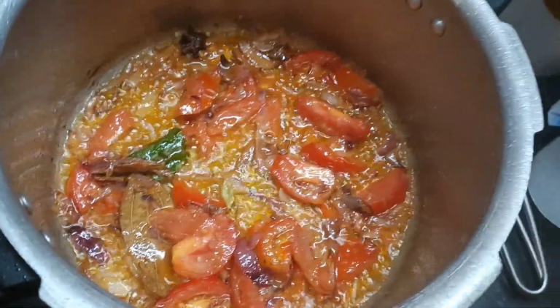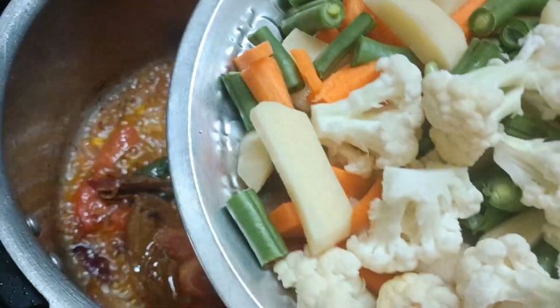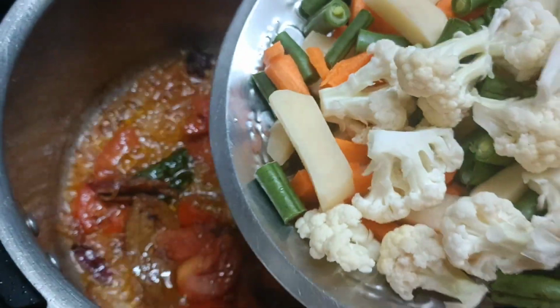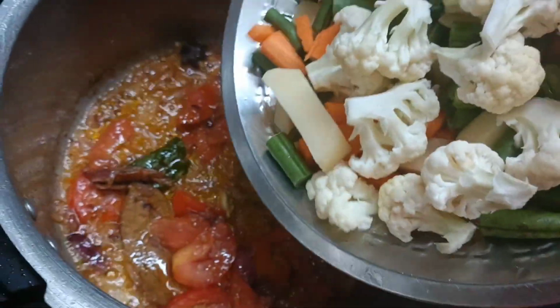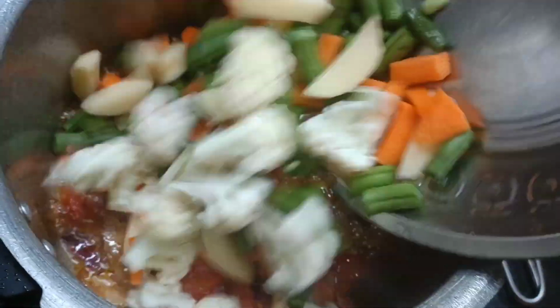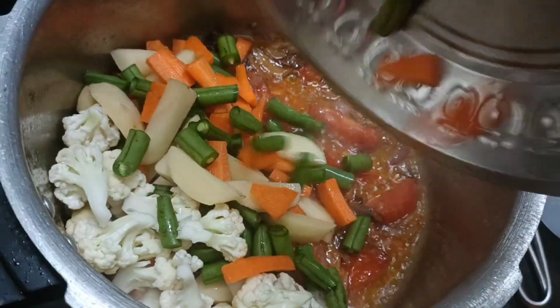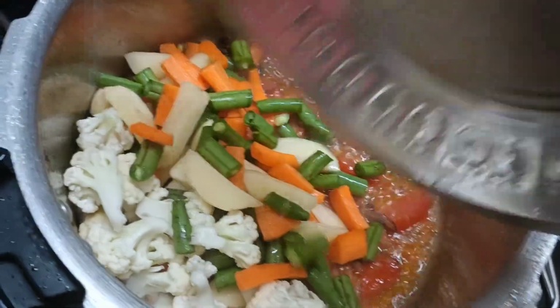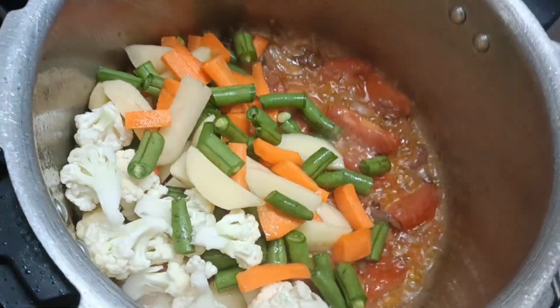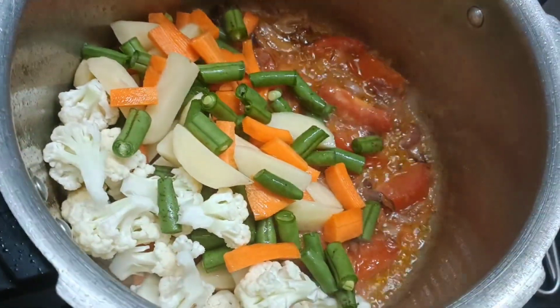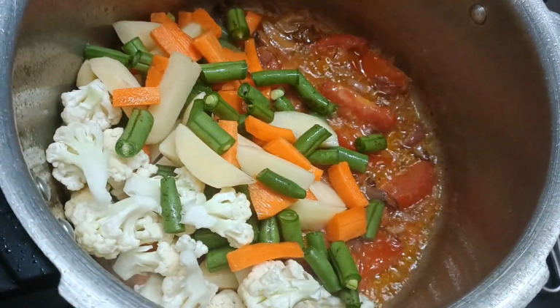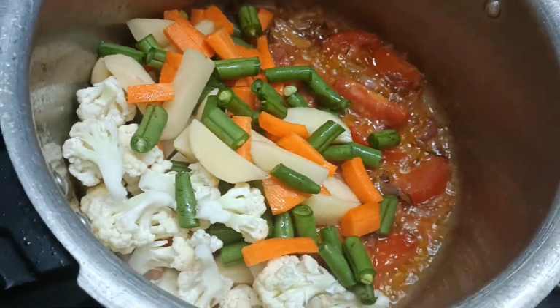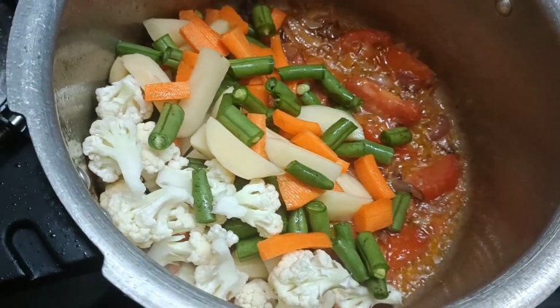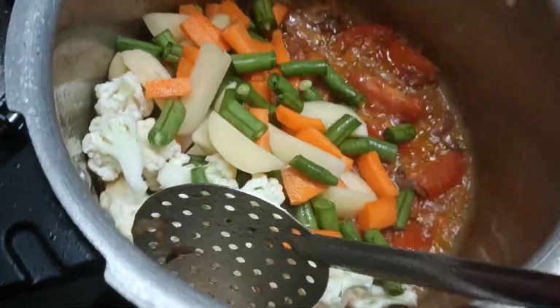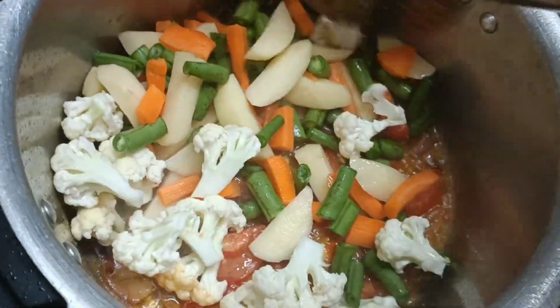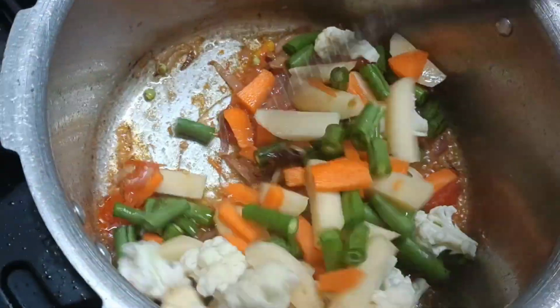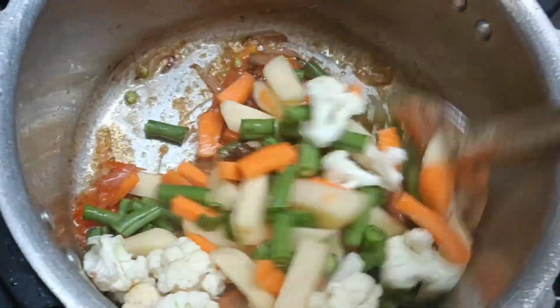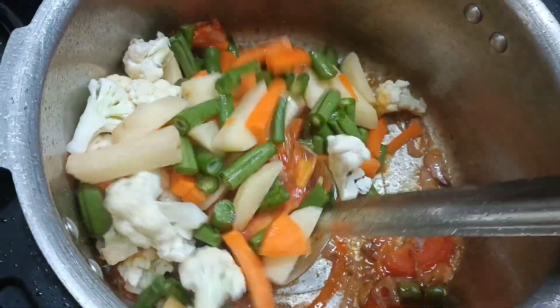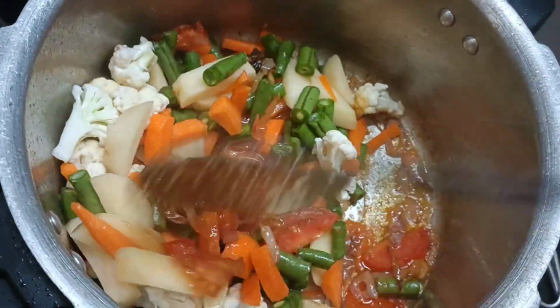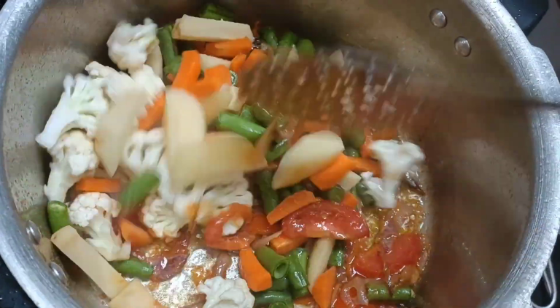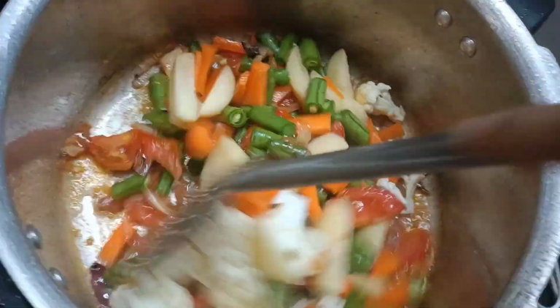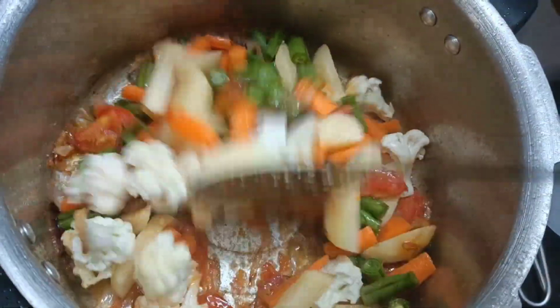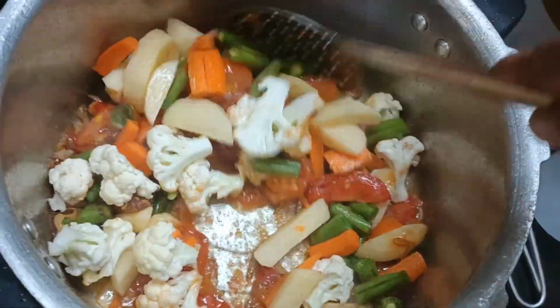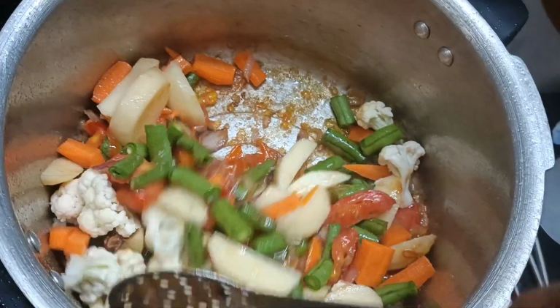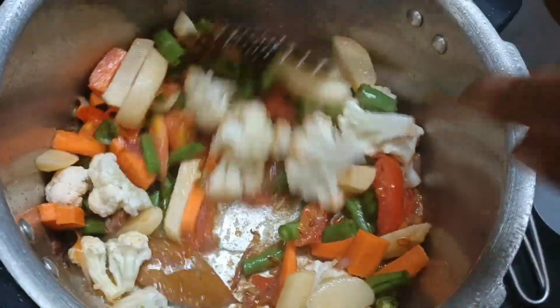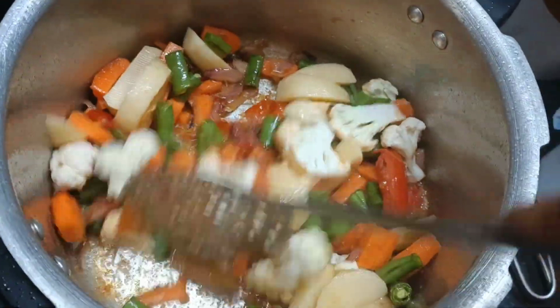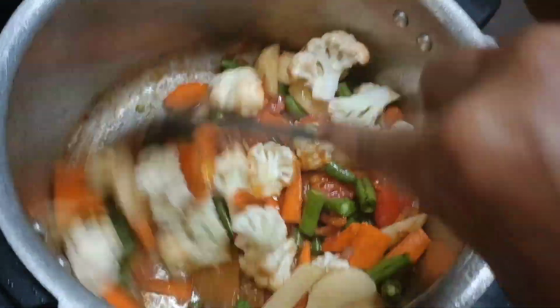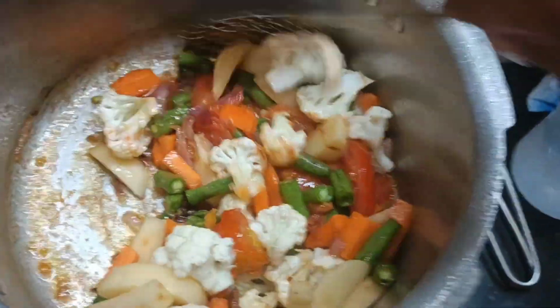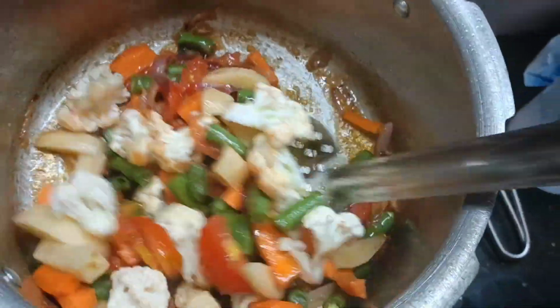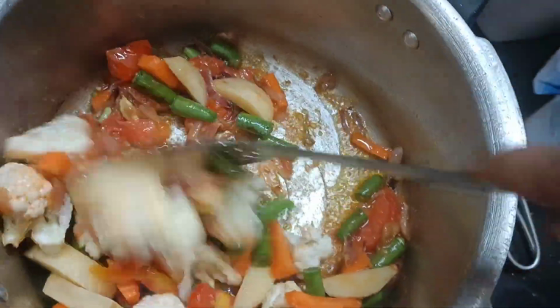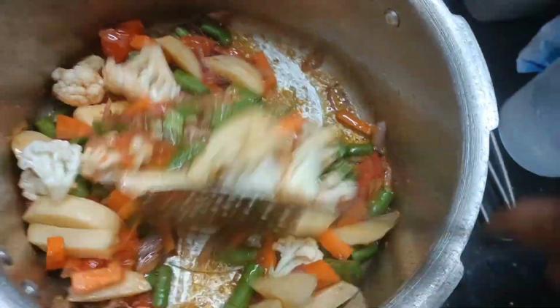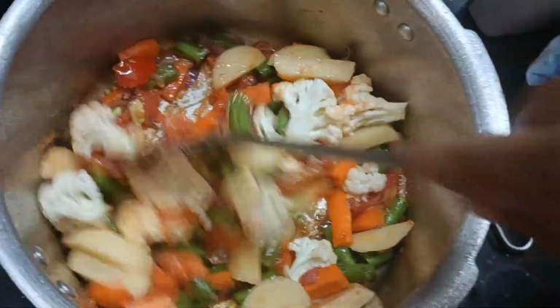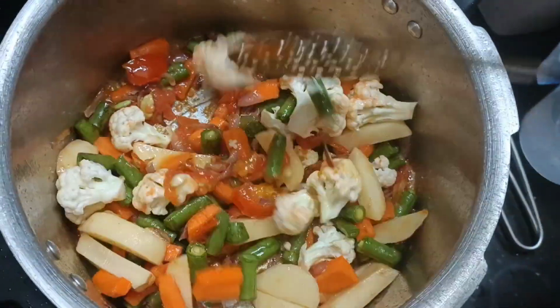It will make a good flavor for the rice. If you want to cut the beans and cauliflower, you can cut them and add them to the pan.